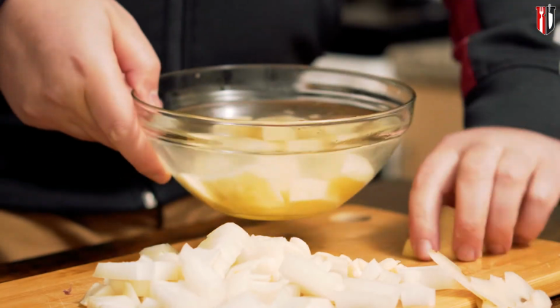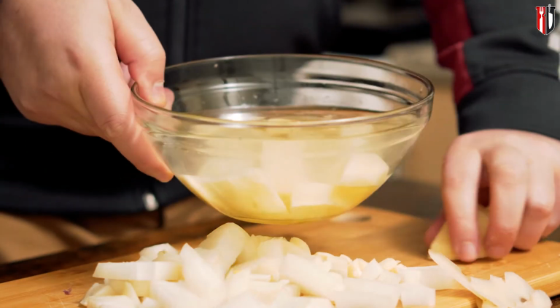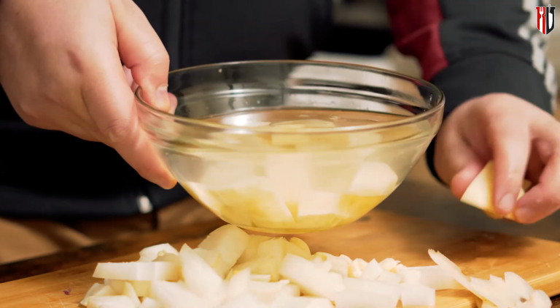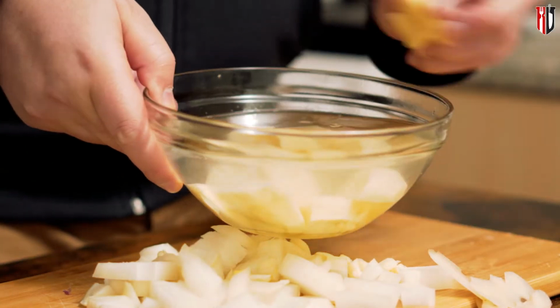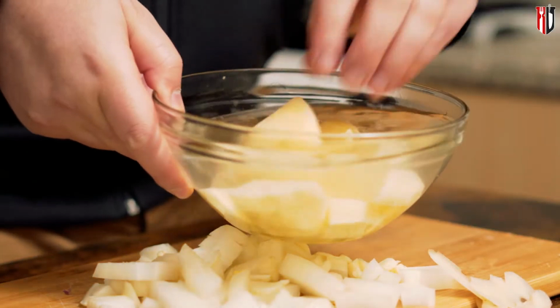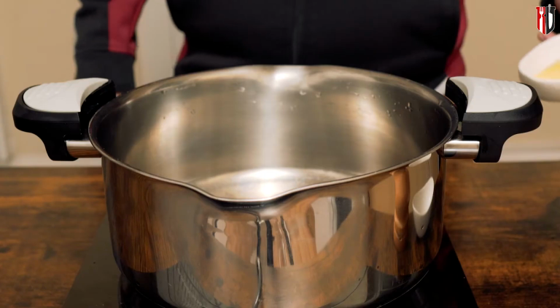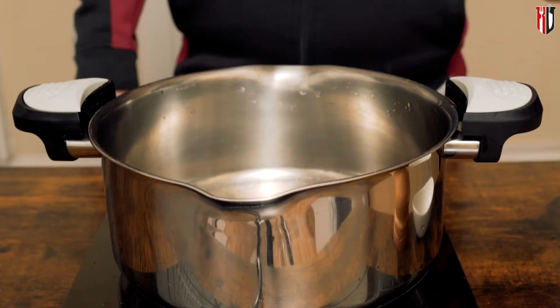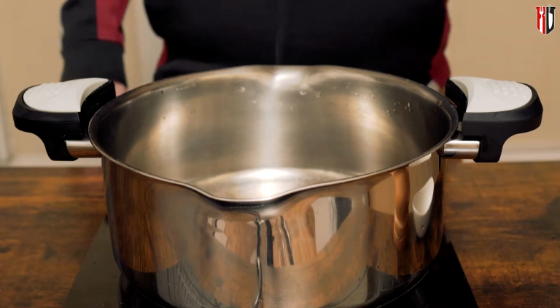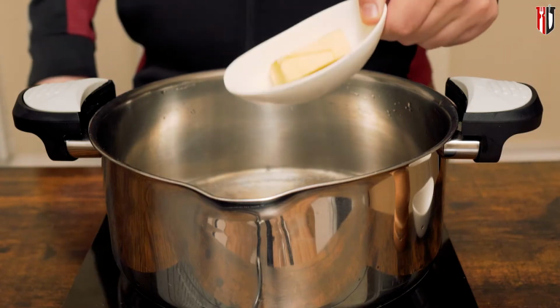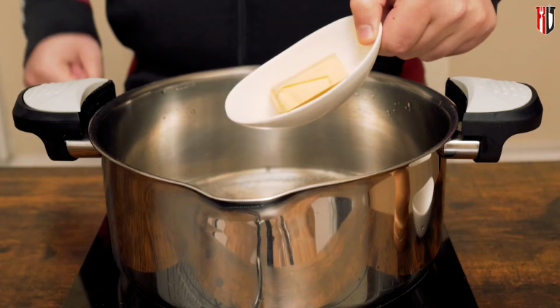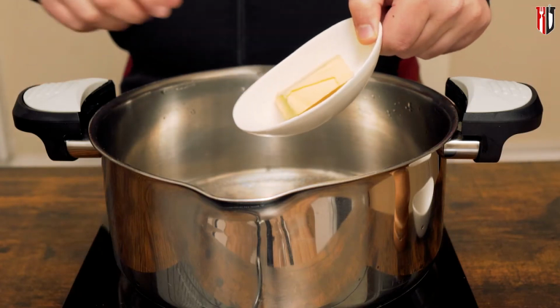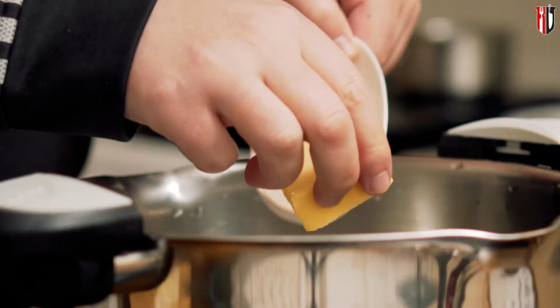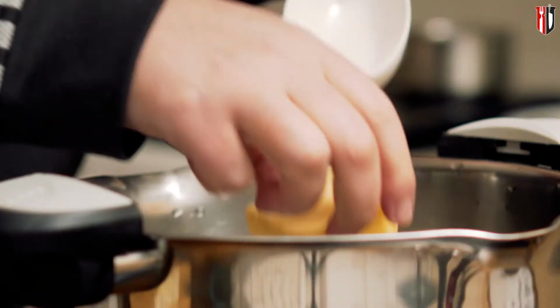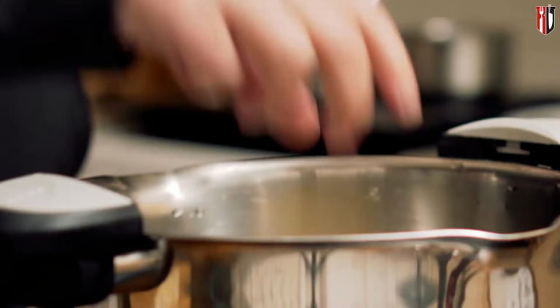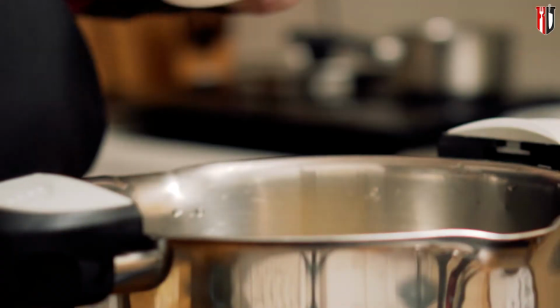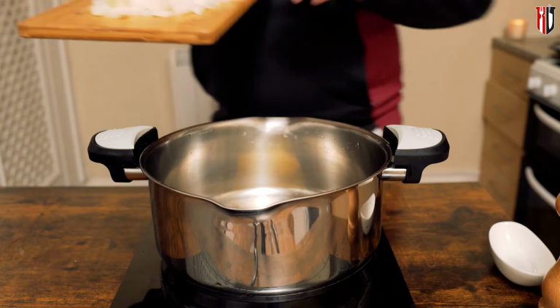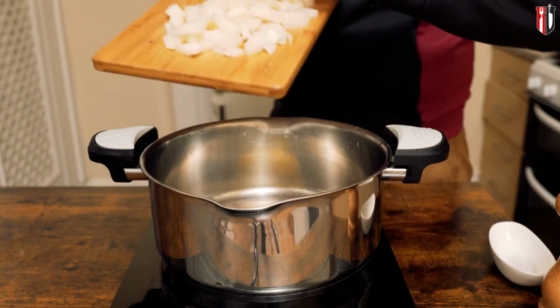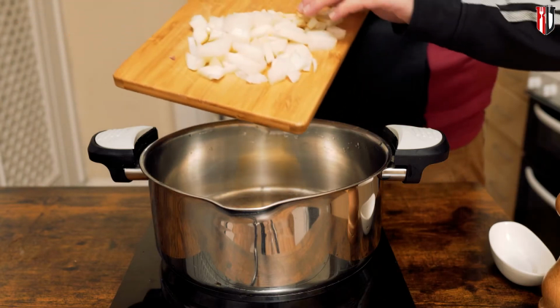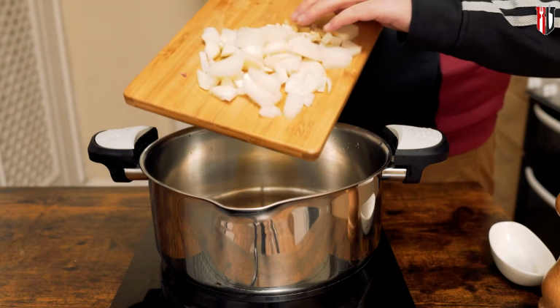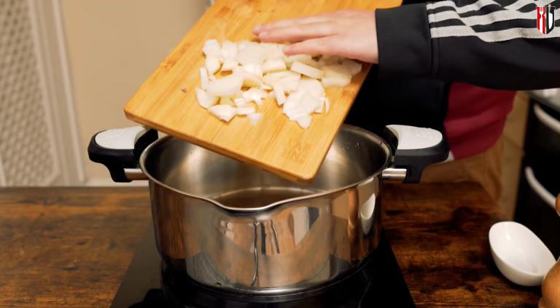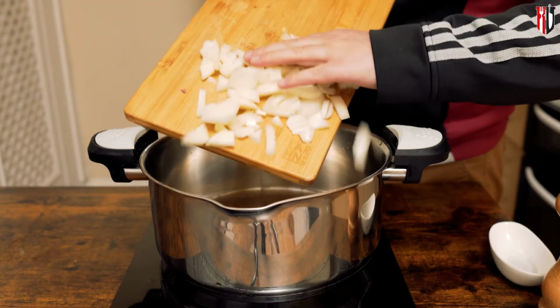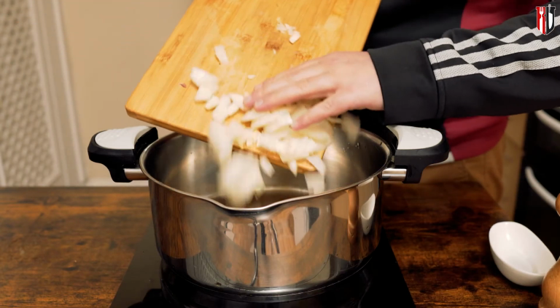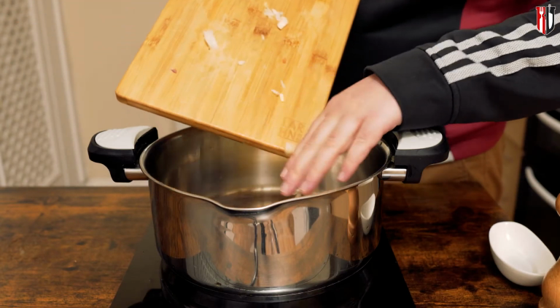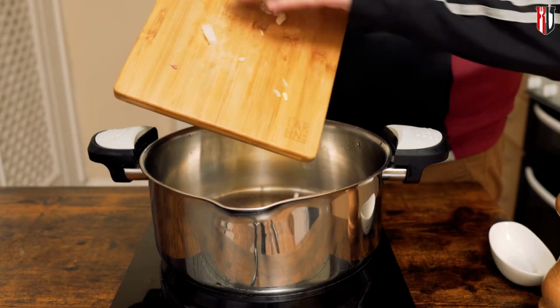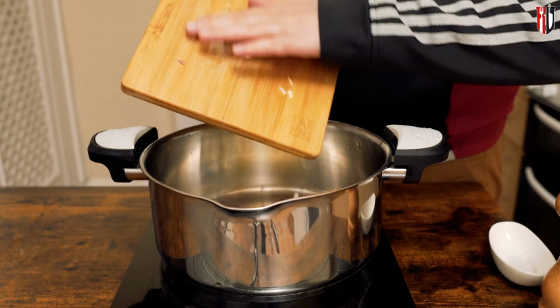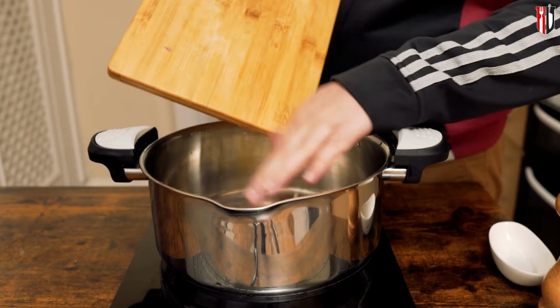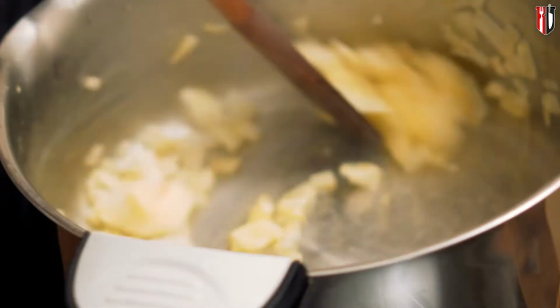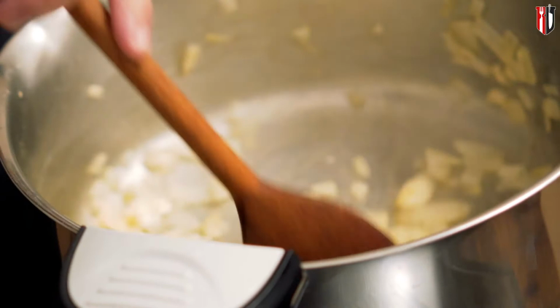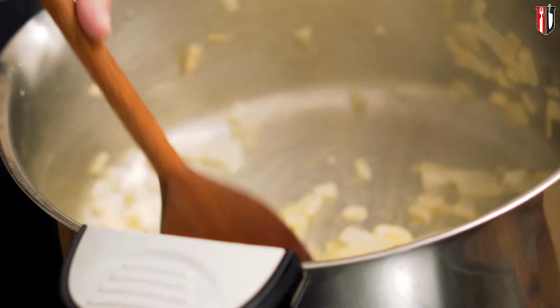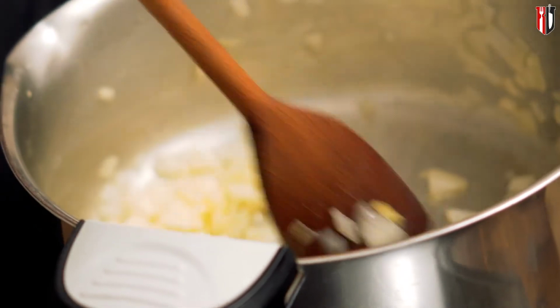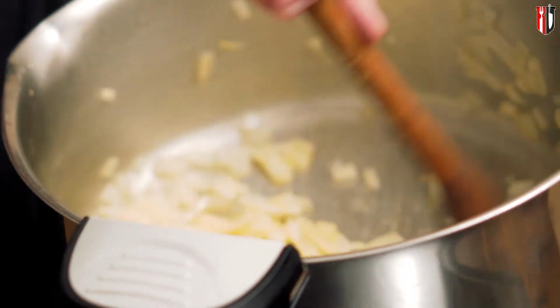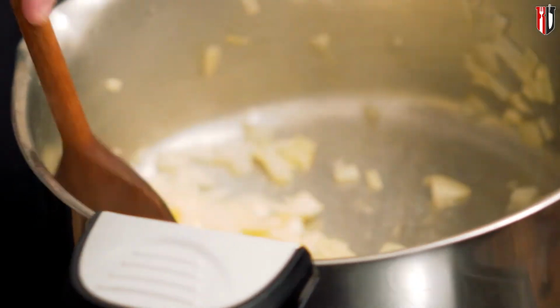On a pan big enough to take all the ingredients we prepared so far, go in first with the butter. Add the onion and the garlic, and cook them over medium heat until the onion starts becoming translucent.